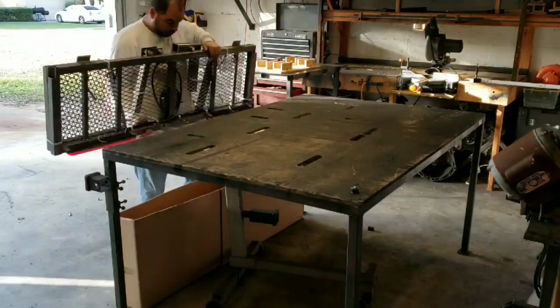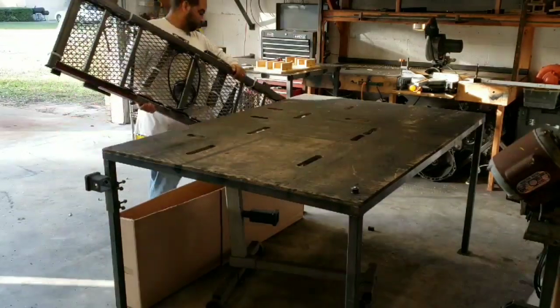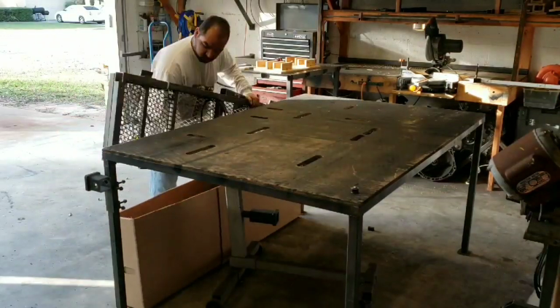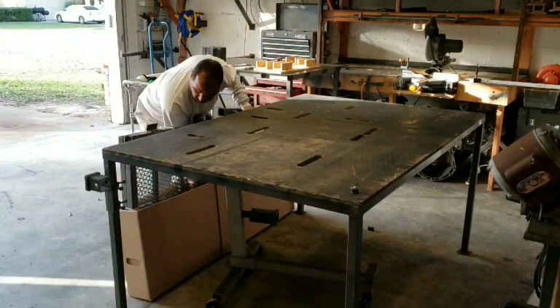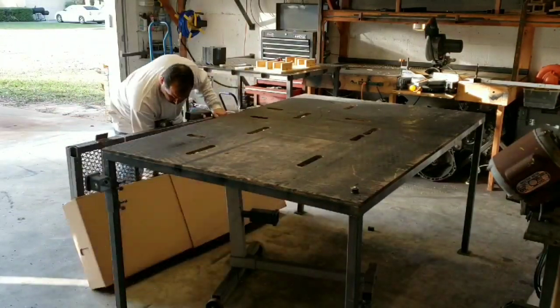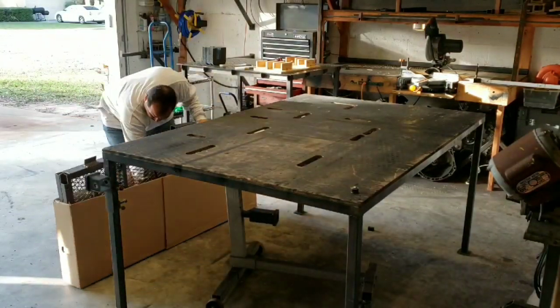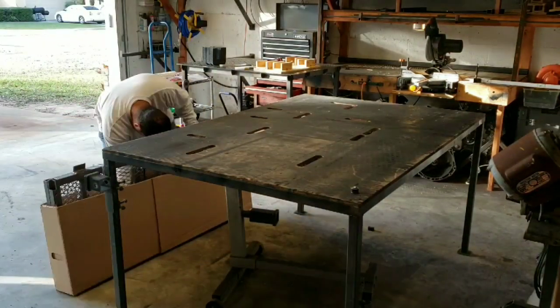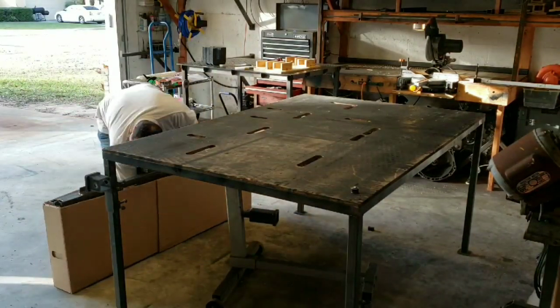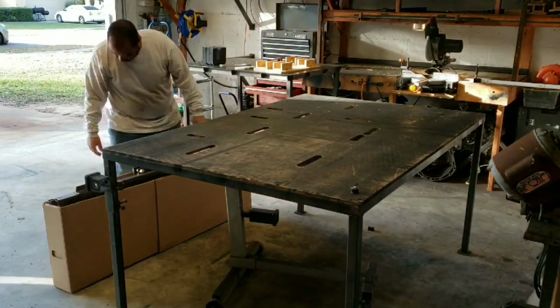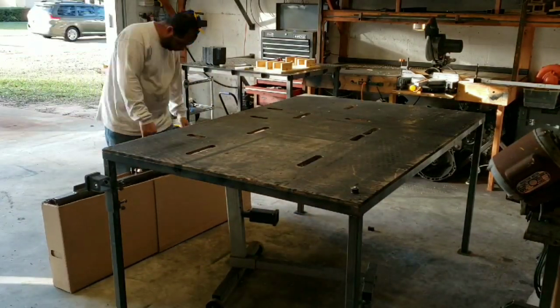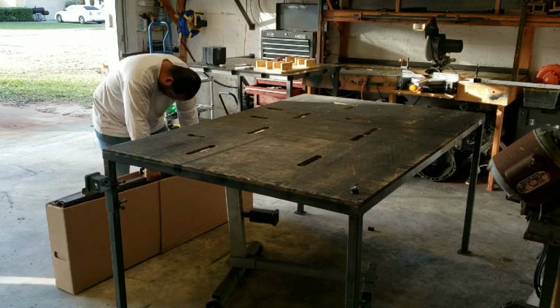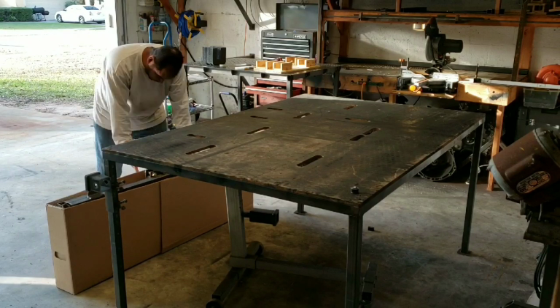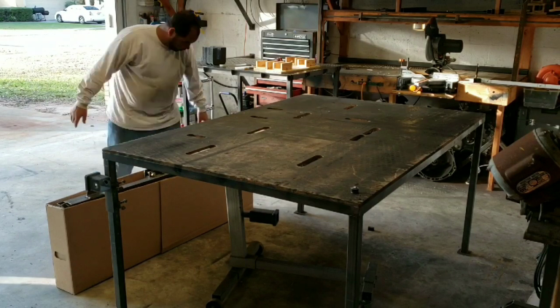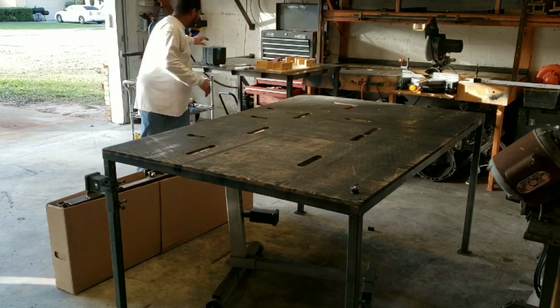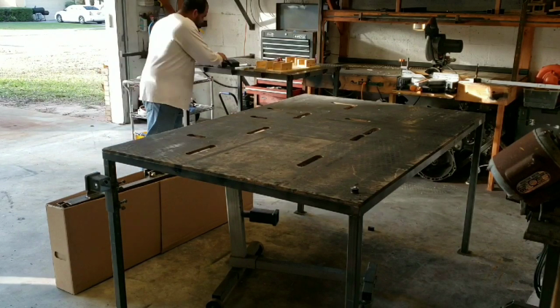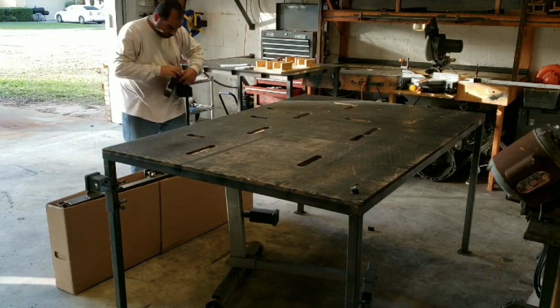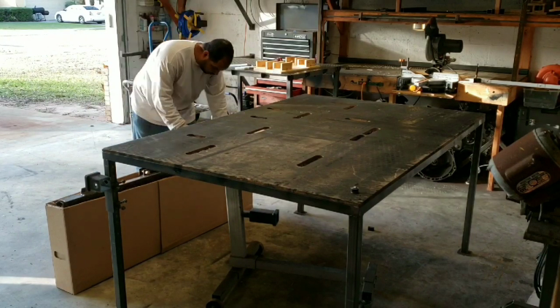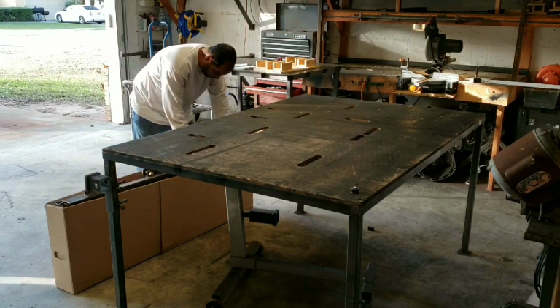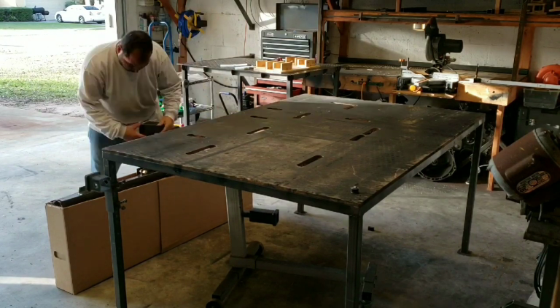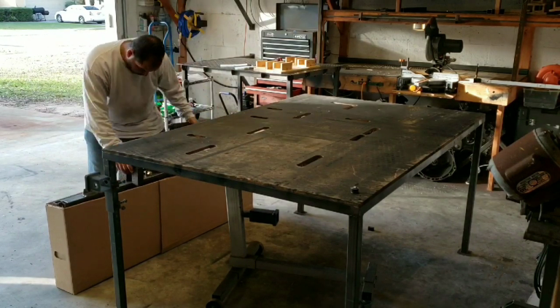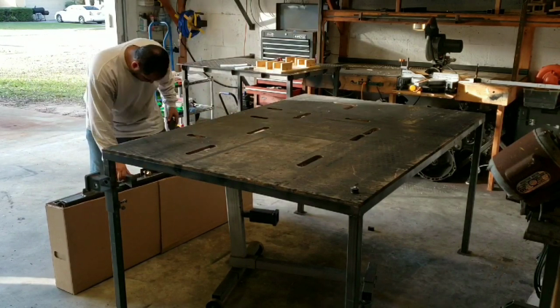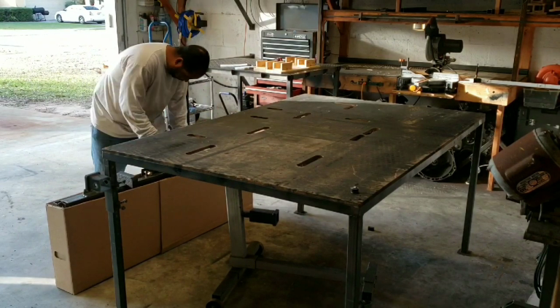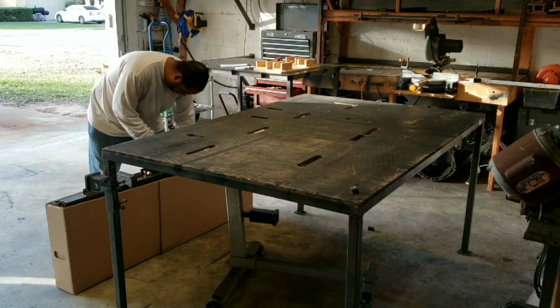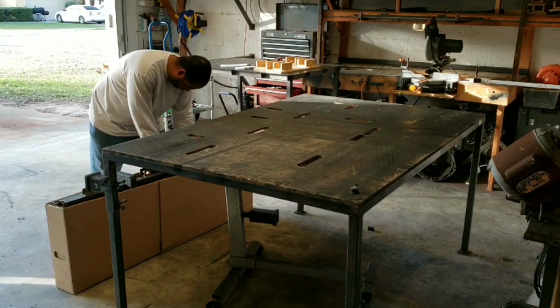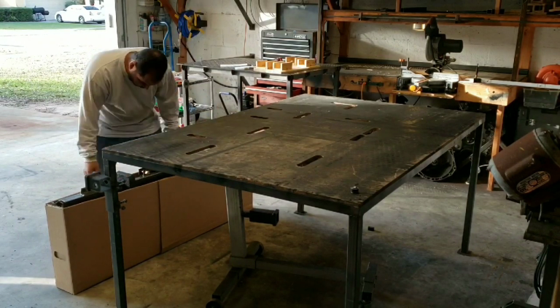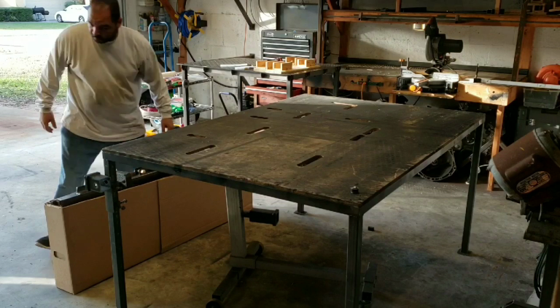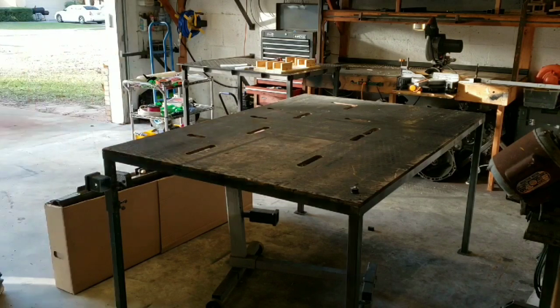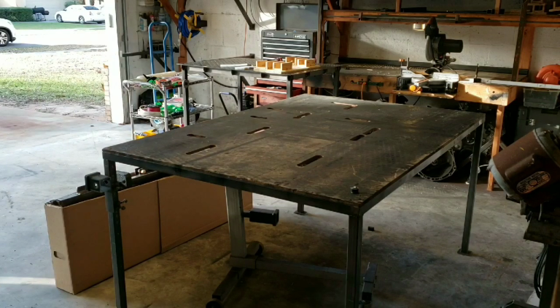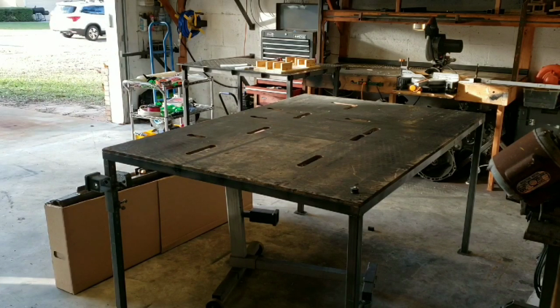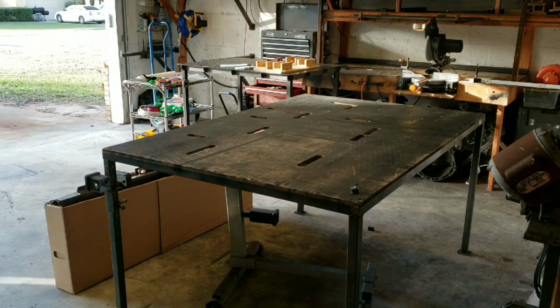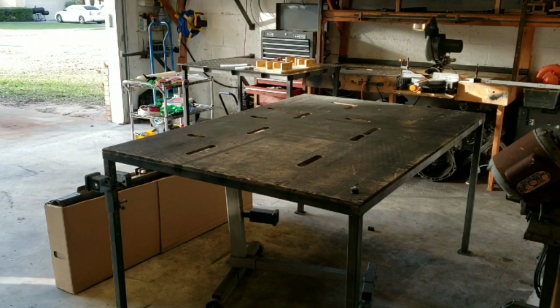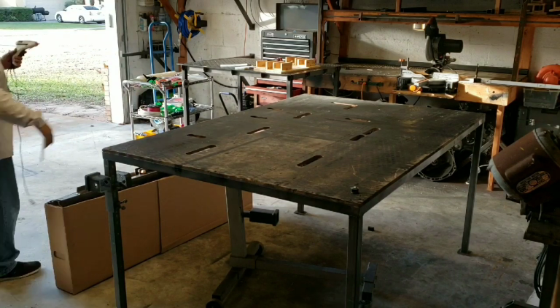This is me just sitting it in place. You can't see it, but inside I have some foam inserts that I hot glued in place, and then I'm also putting these pieces together.